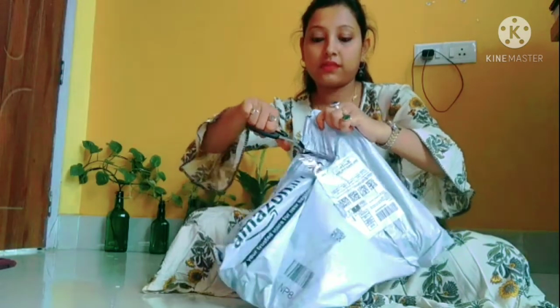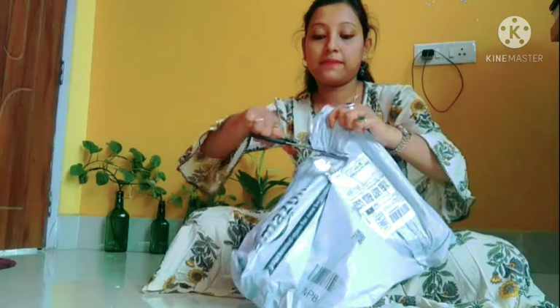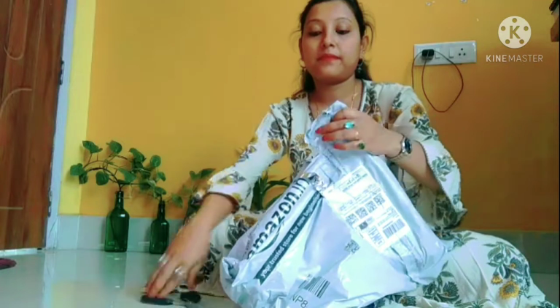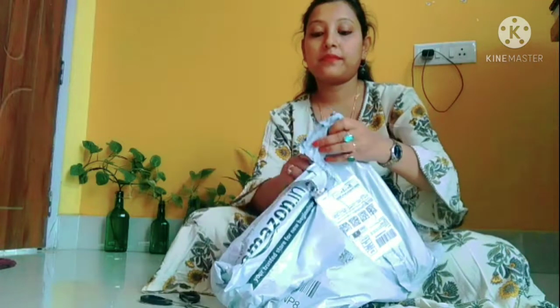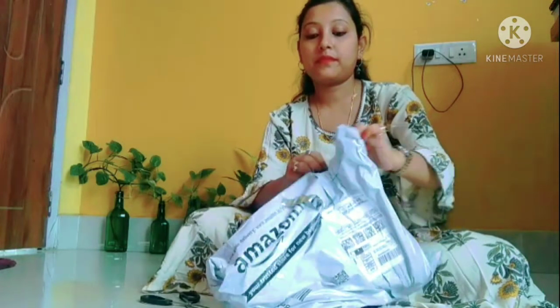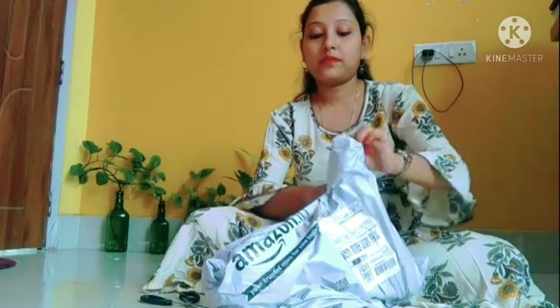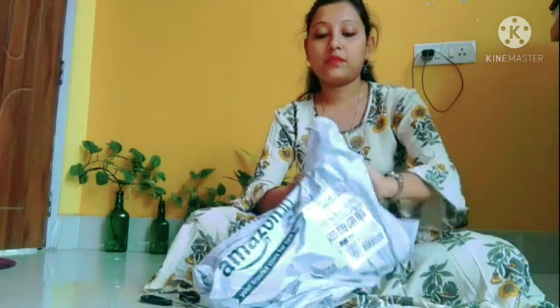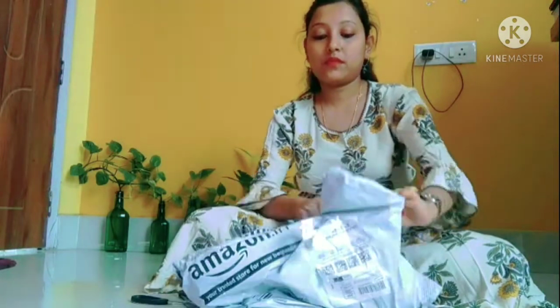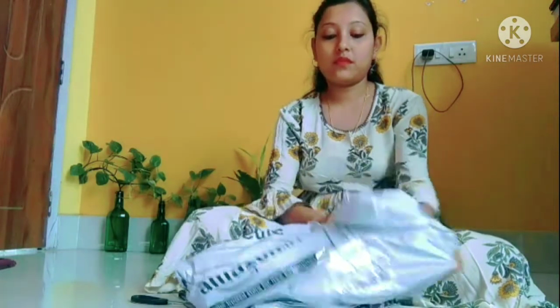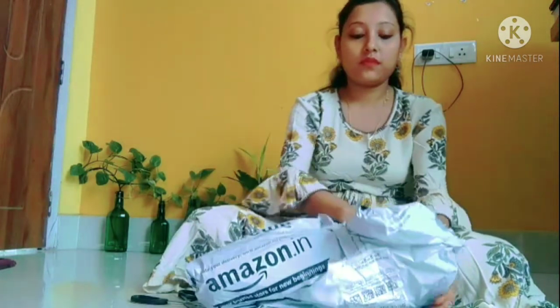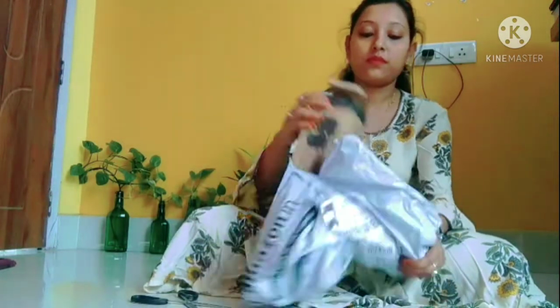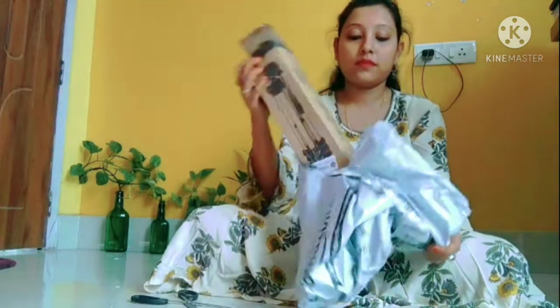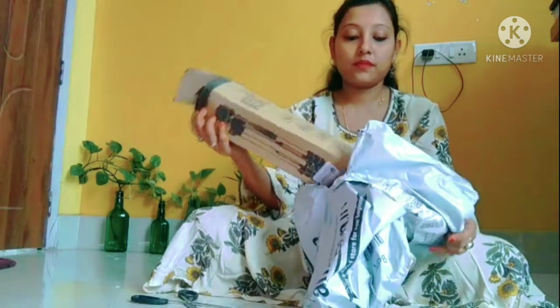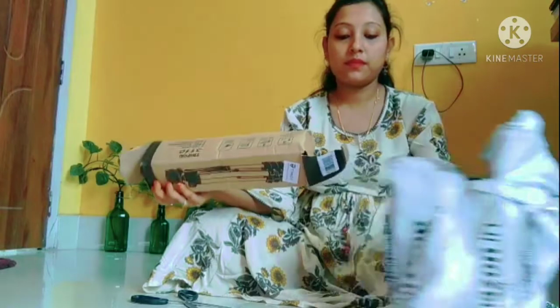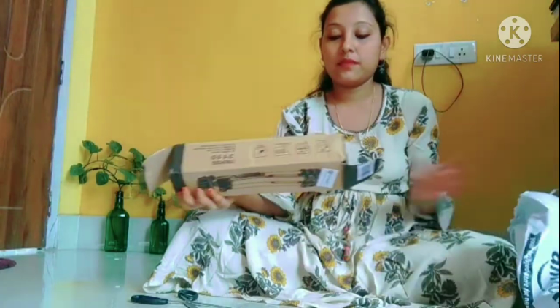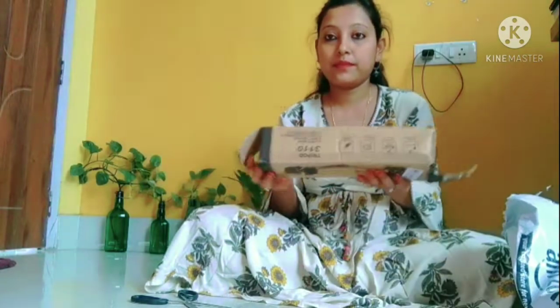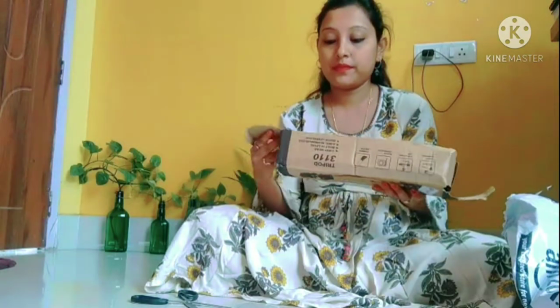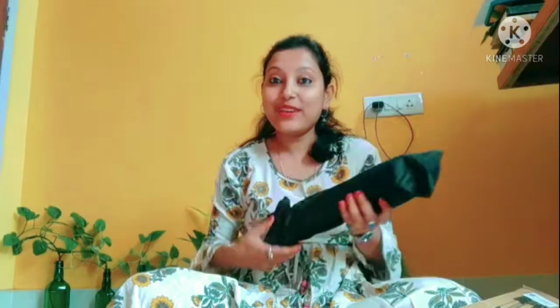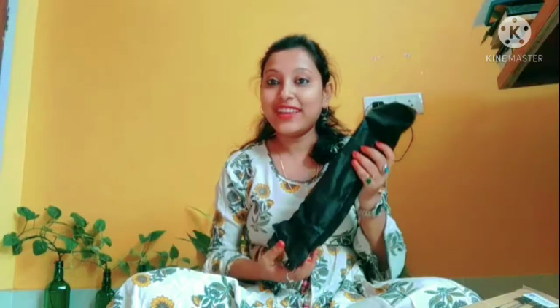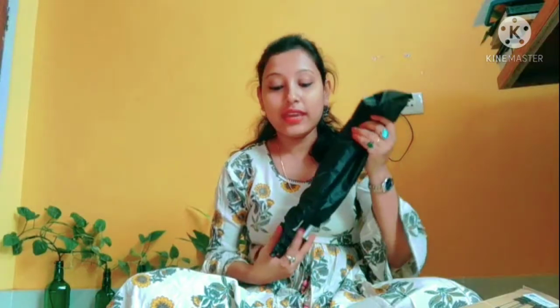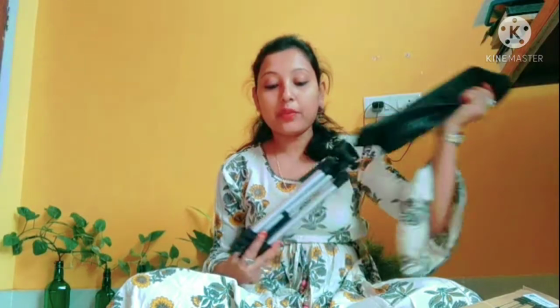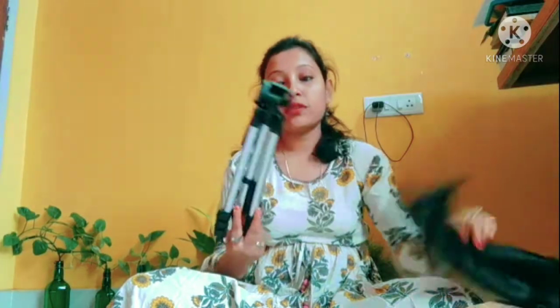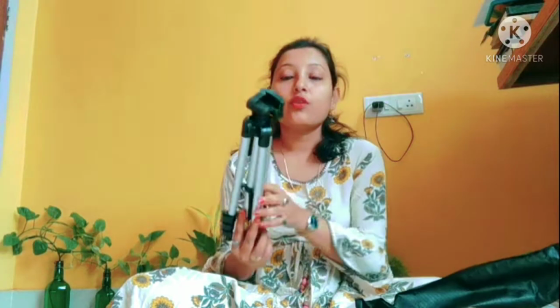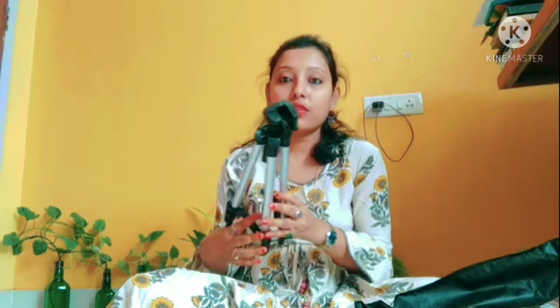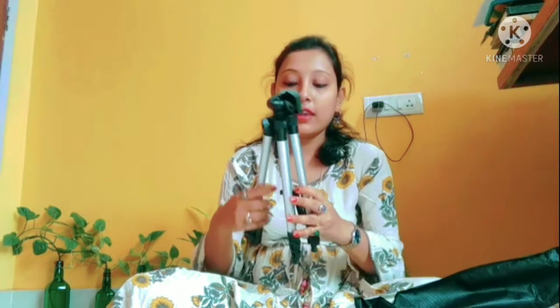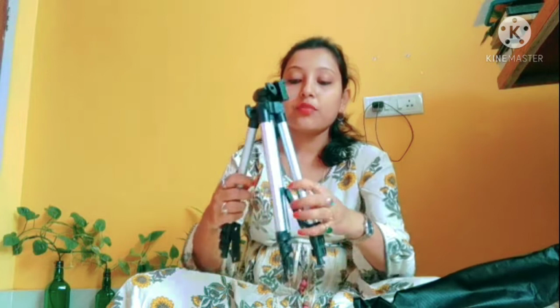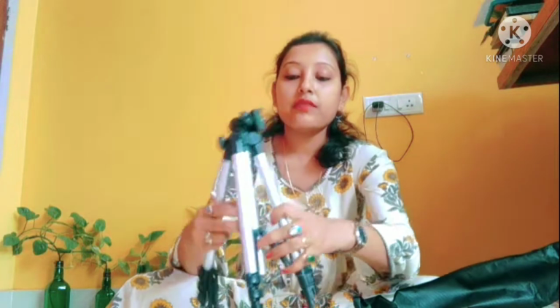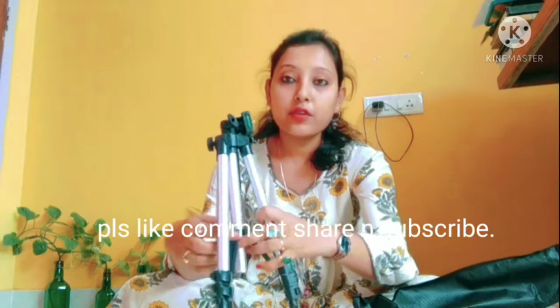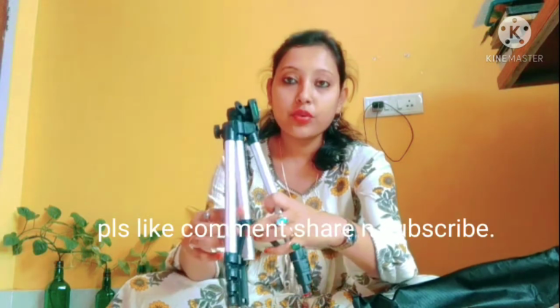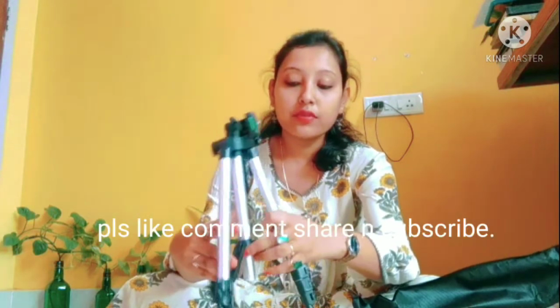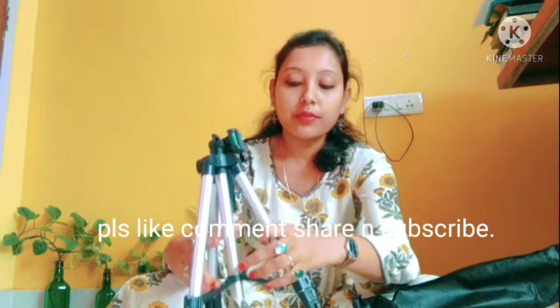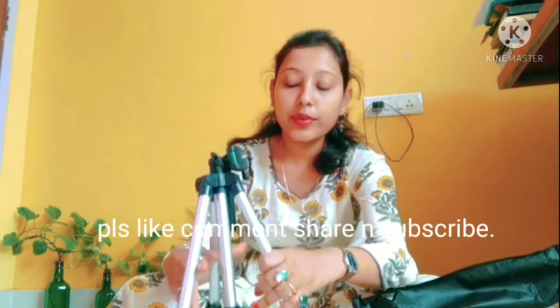I also have an unboxing of the material. It is a tripod. I can provide a video of this.